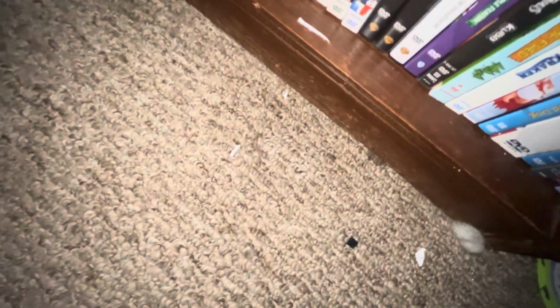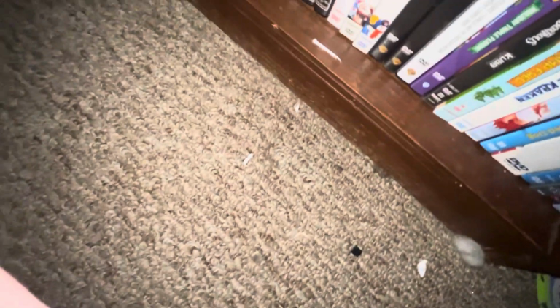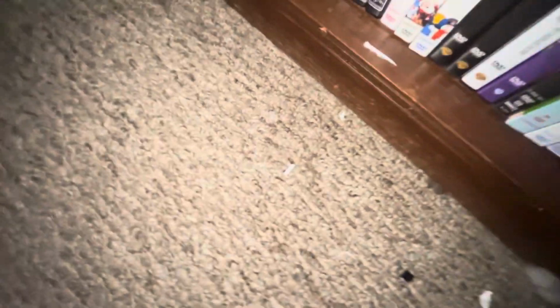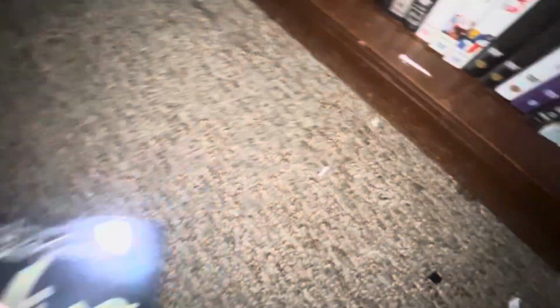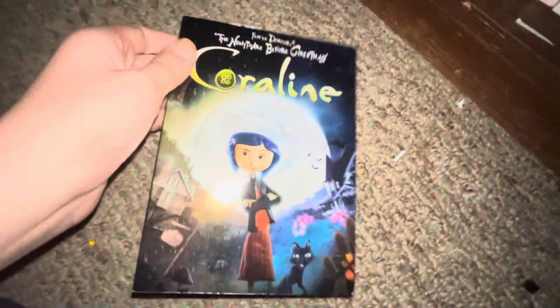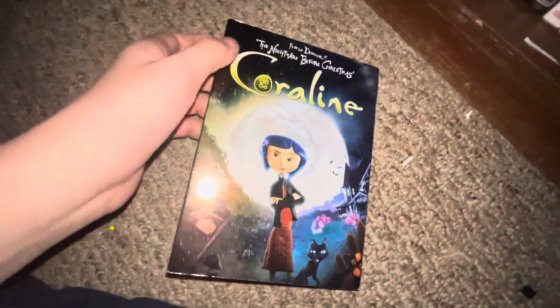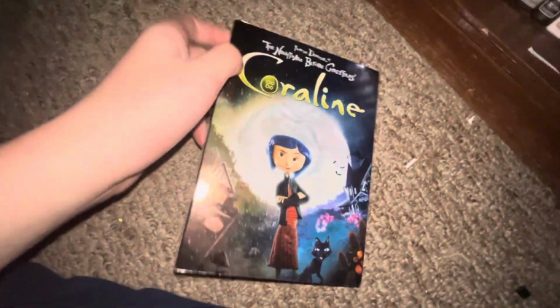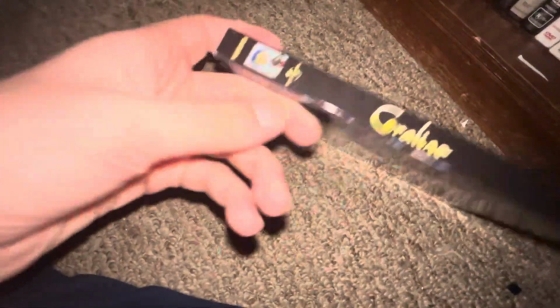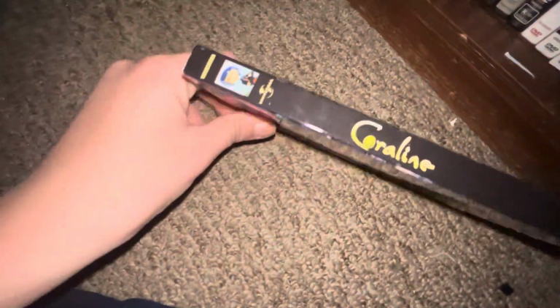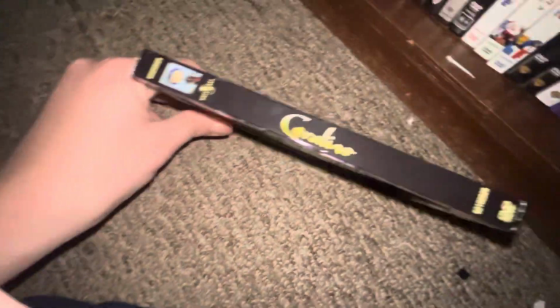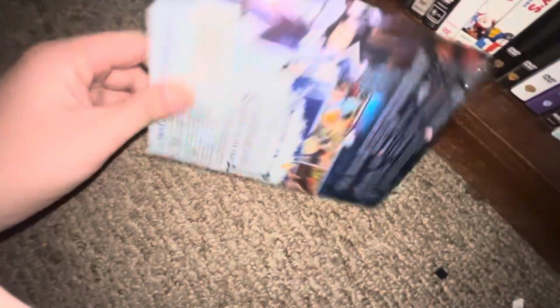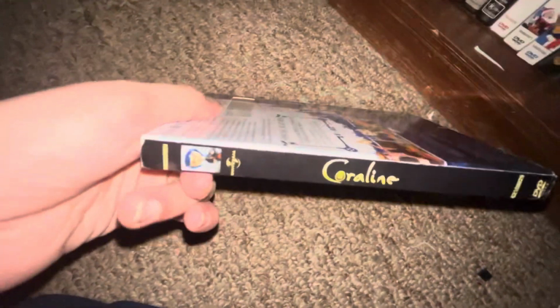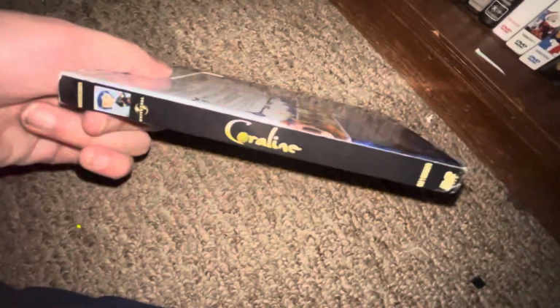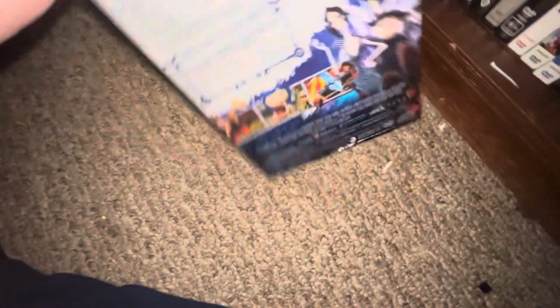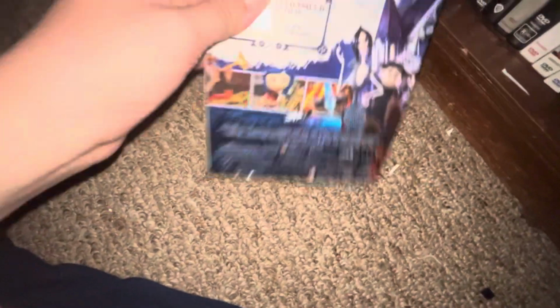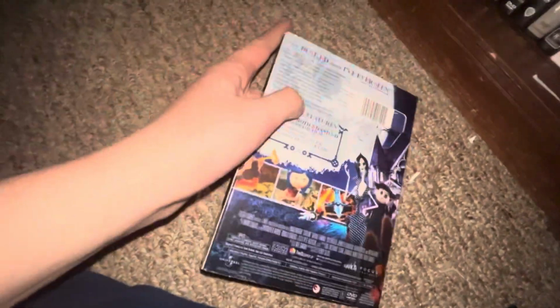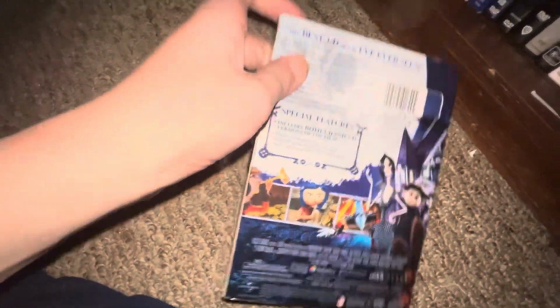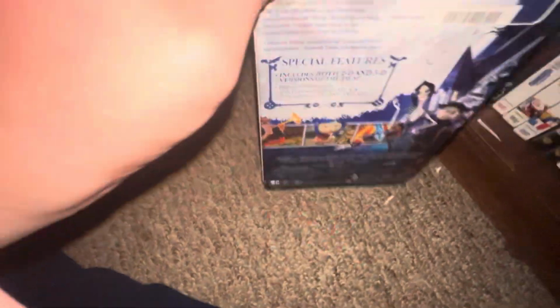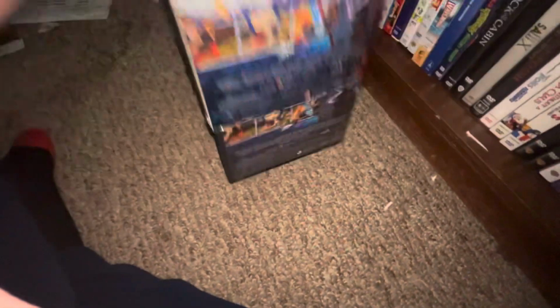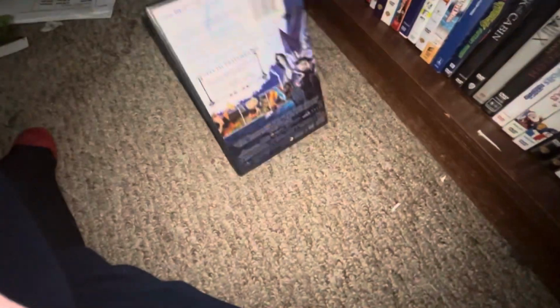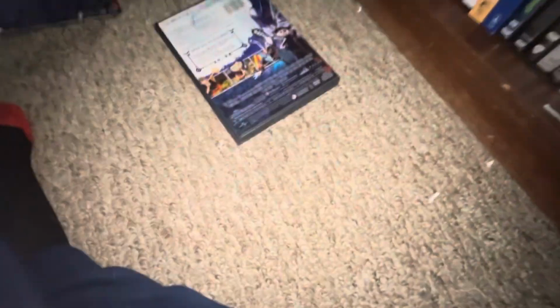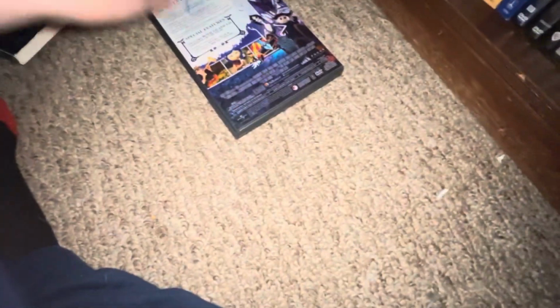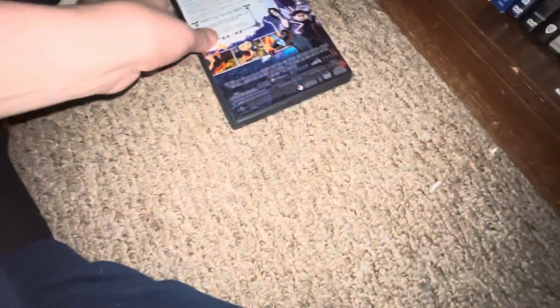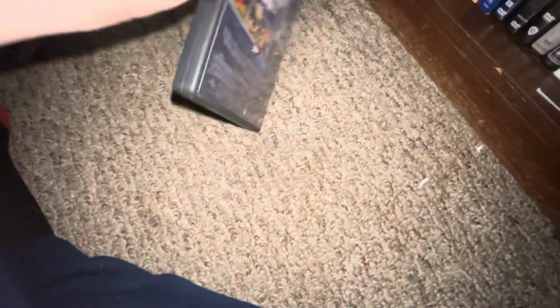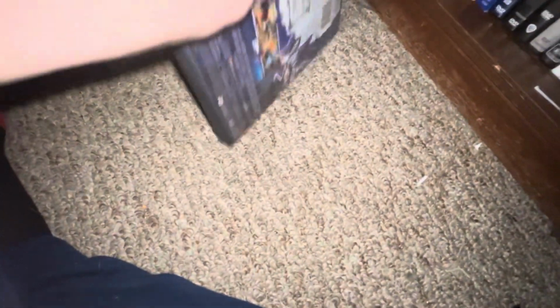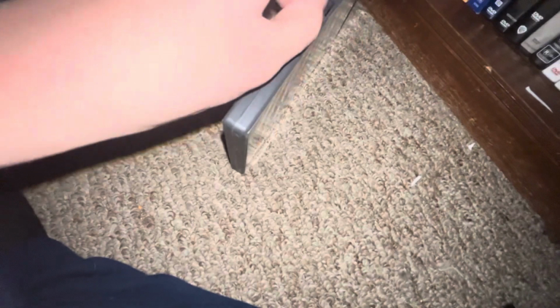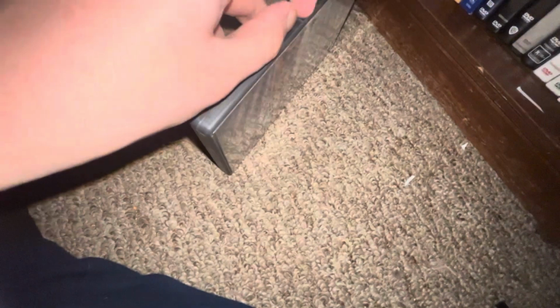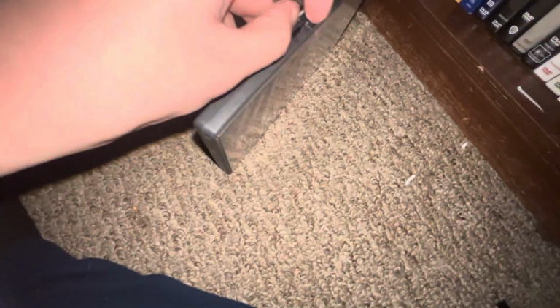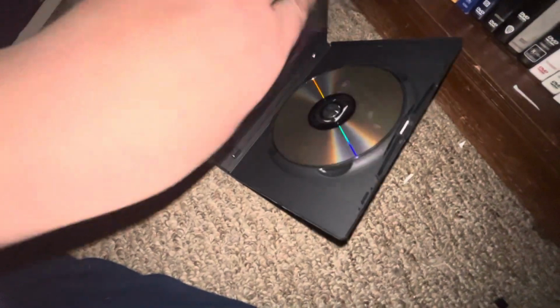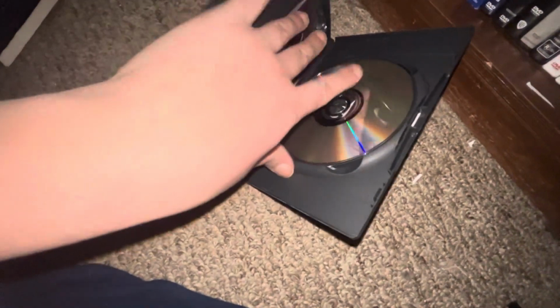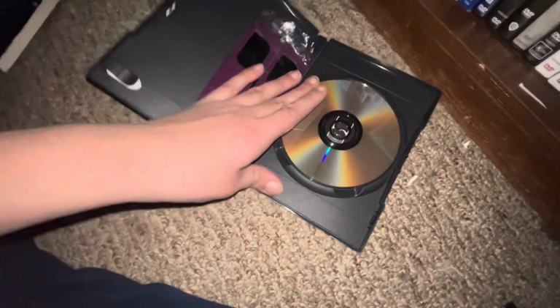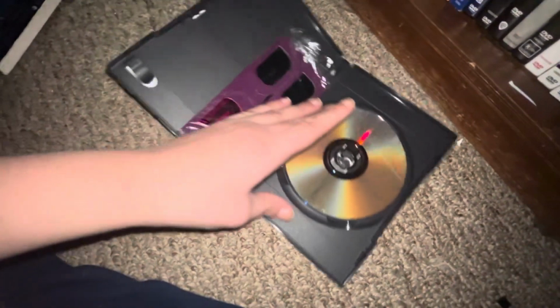Up next I got Coraline — front, spine, back, the DVD.